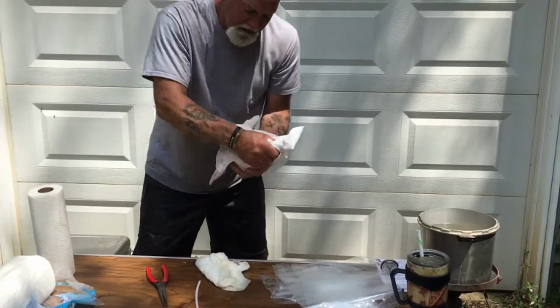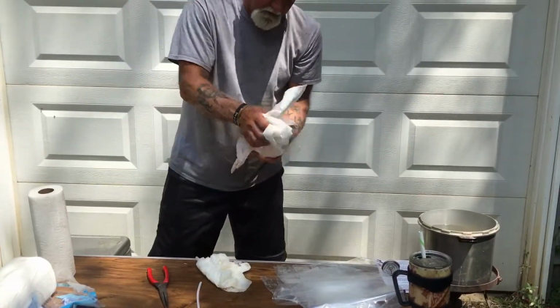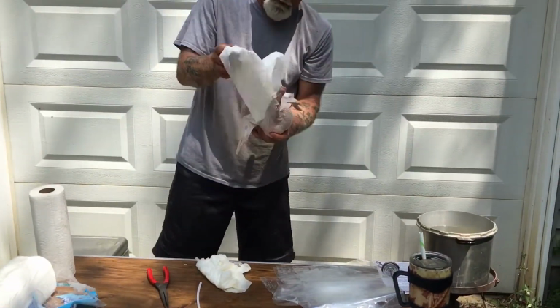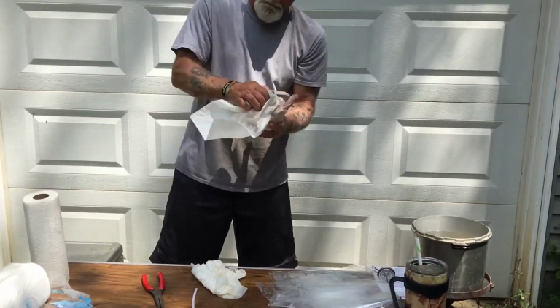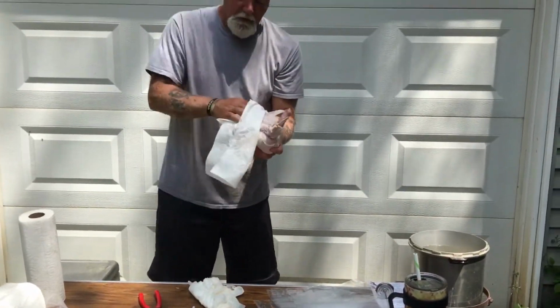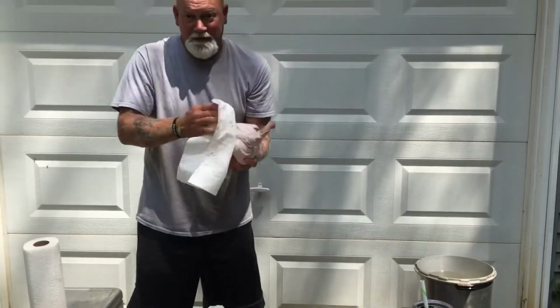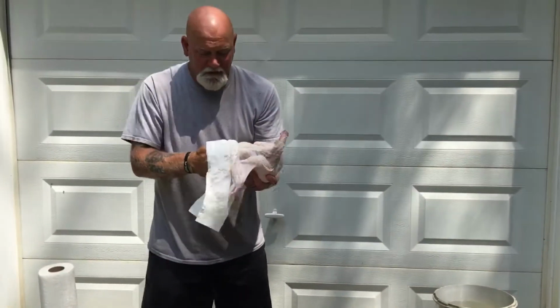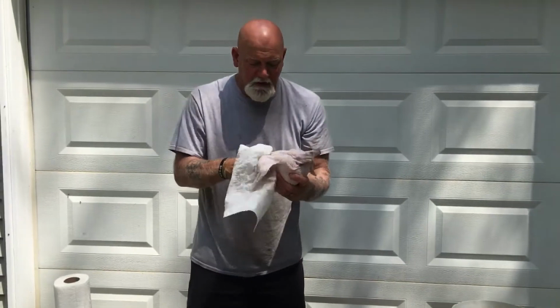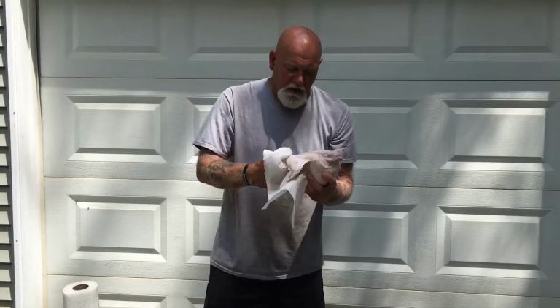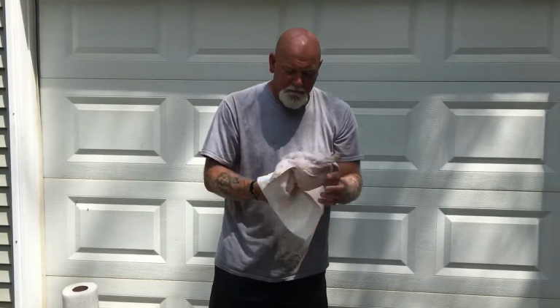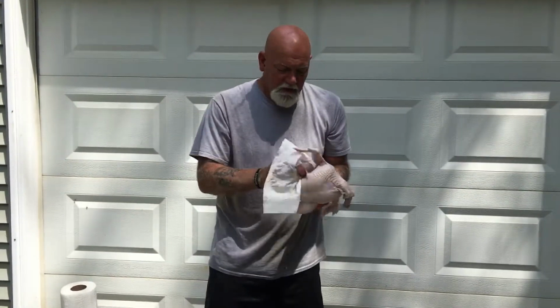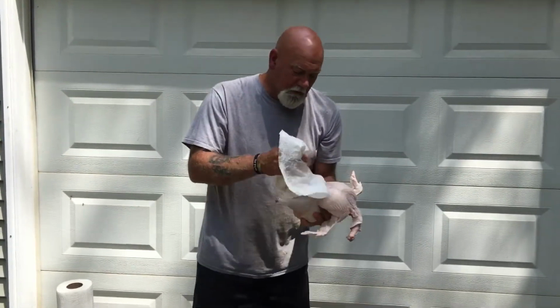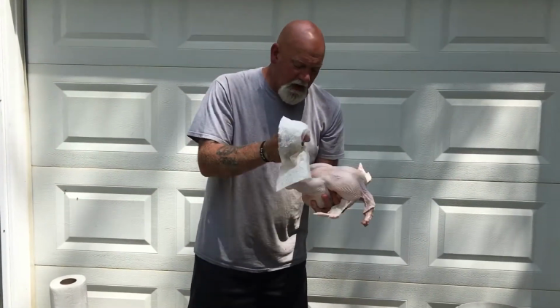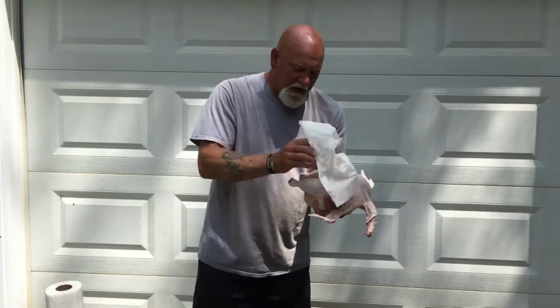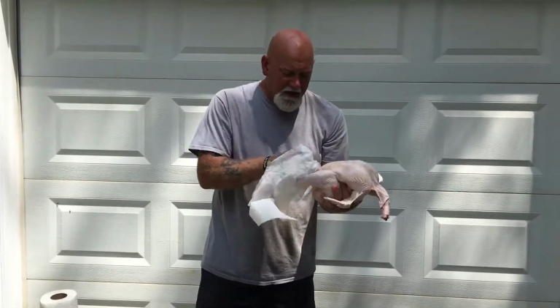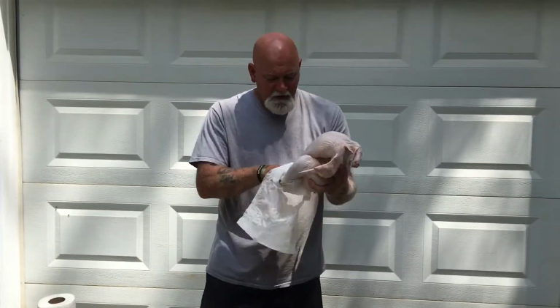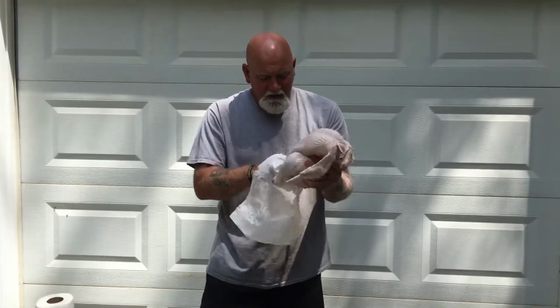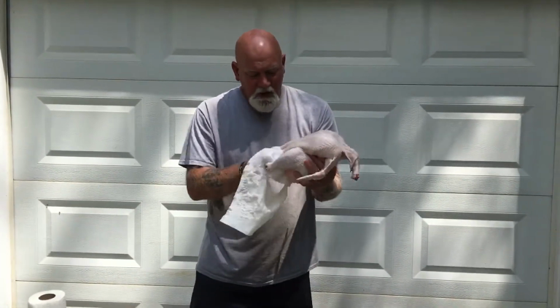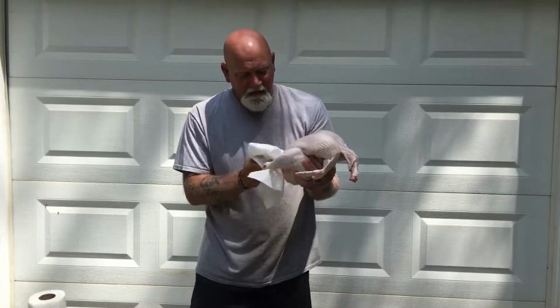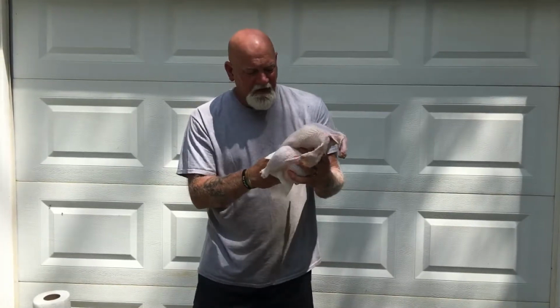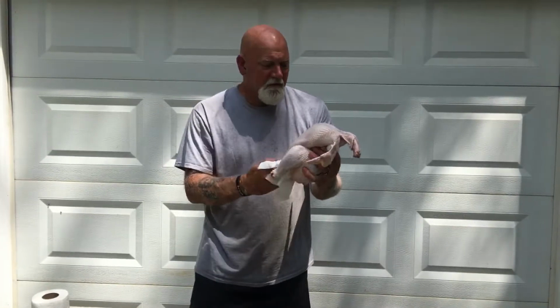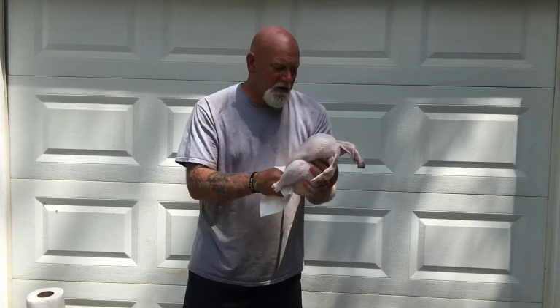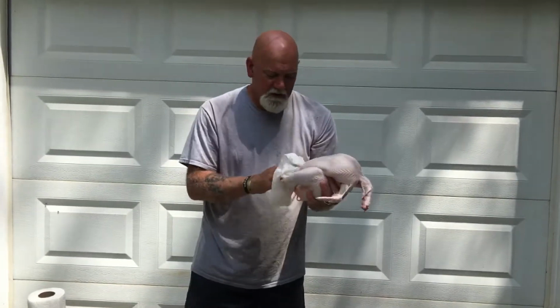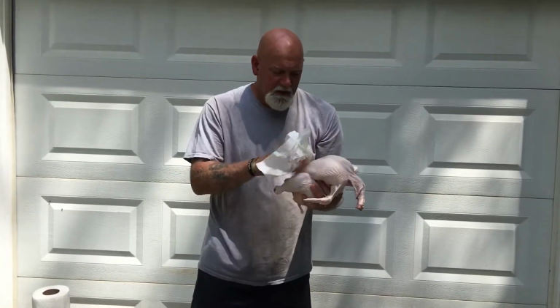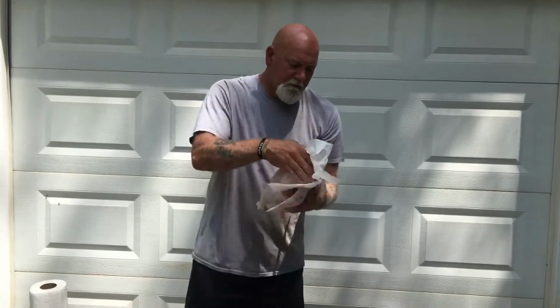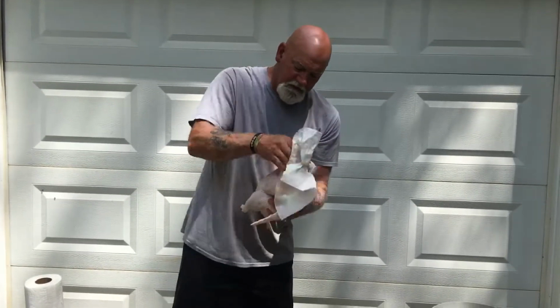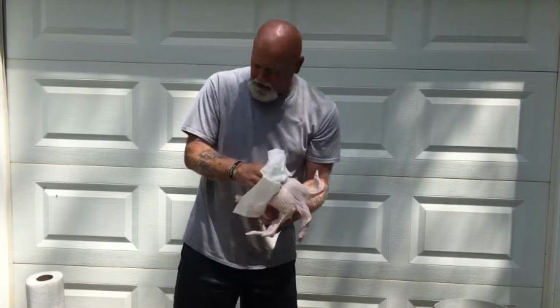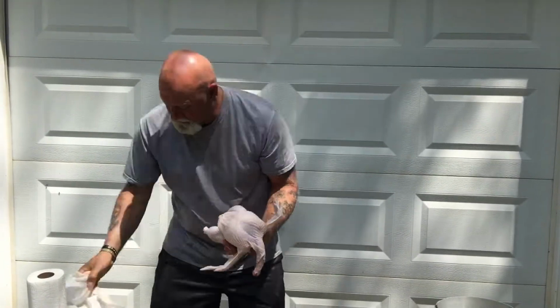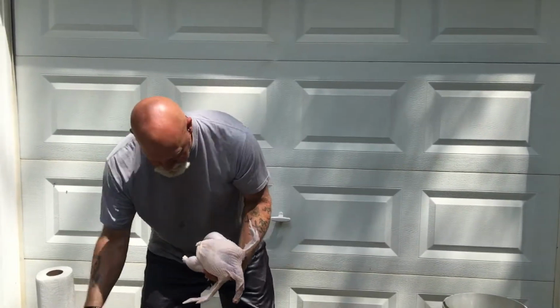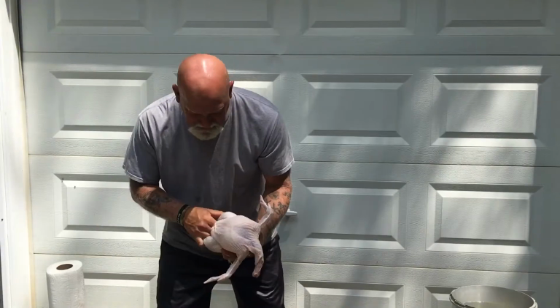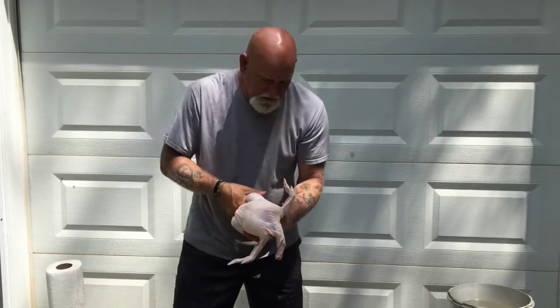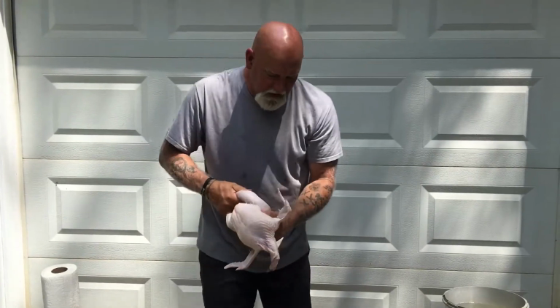Flies are a little bit of an issue, but who doesn't have flies right now? So you get it really dry, pat dry. Get some of the water out of the cavity of the bird. When it starts sticking to it, you know you're dry.